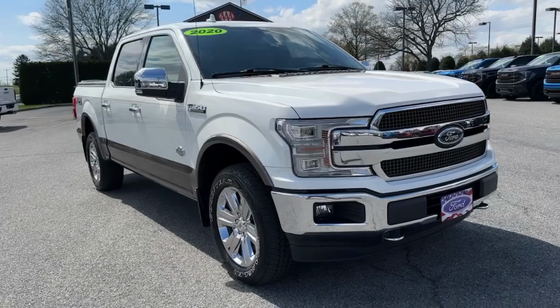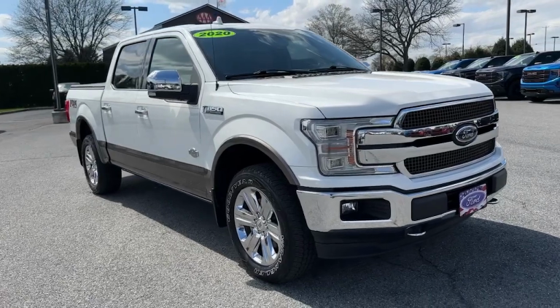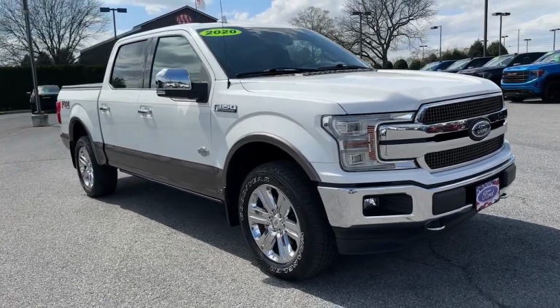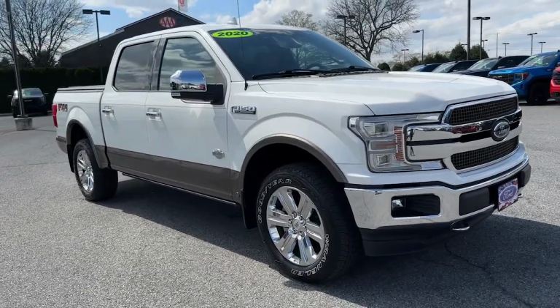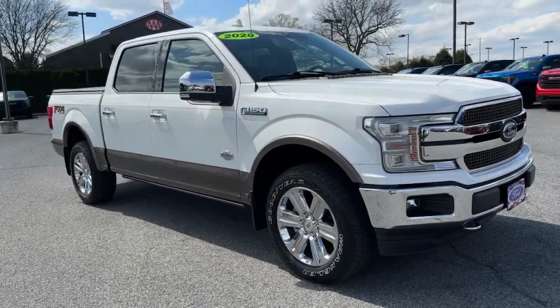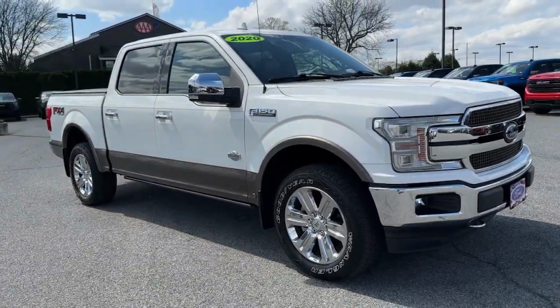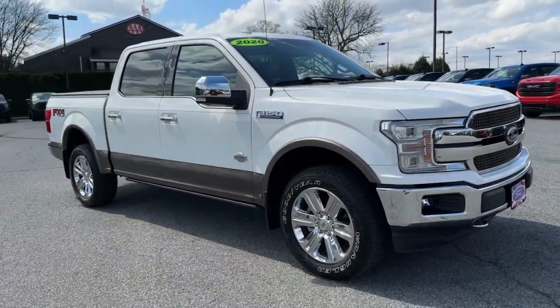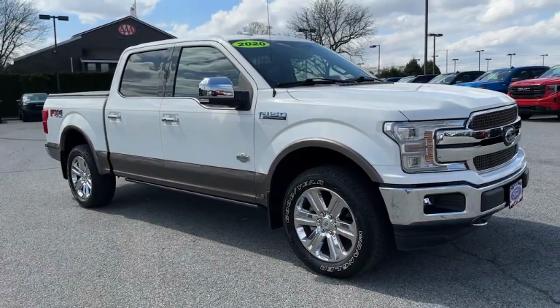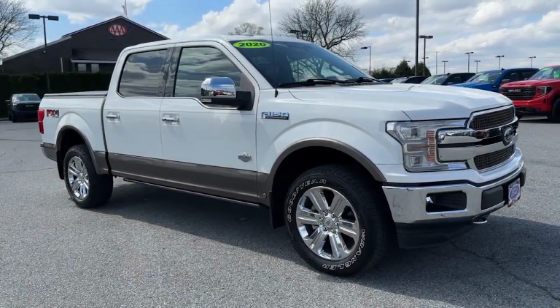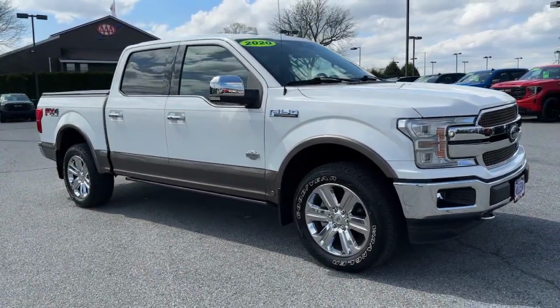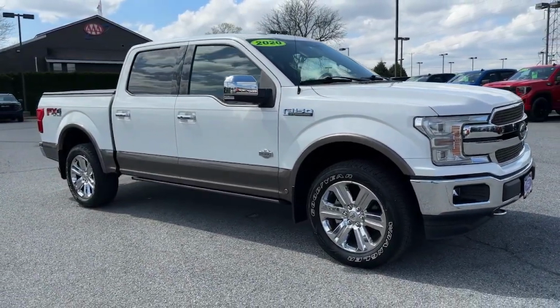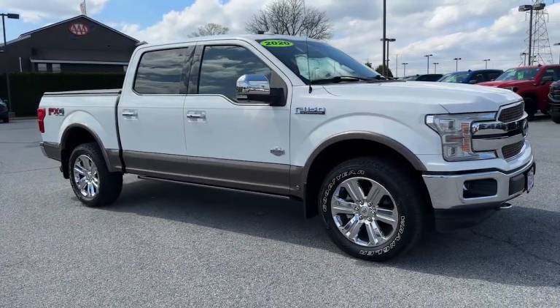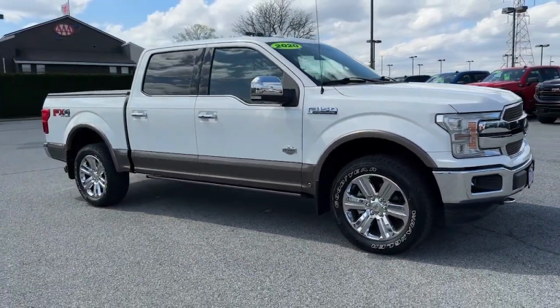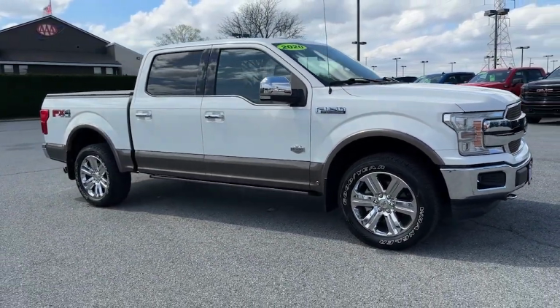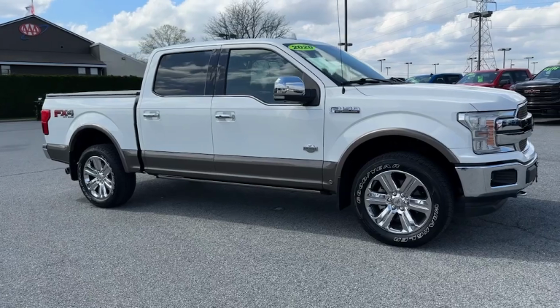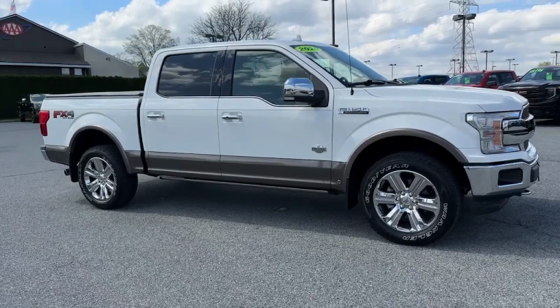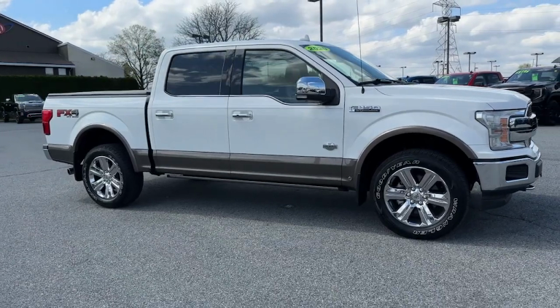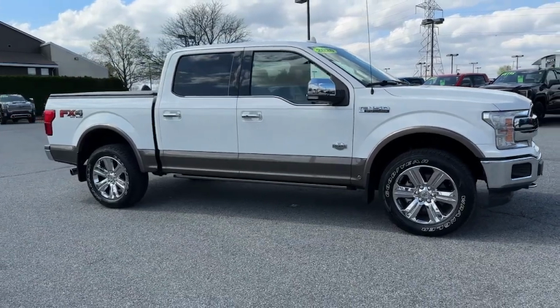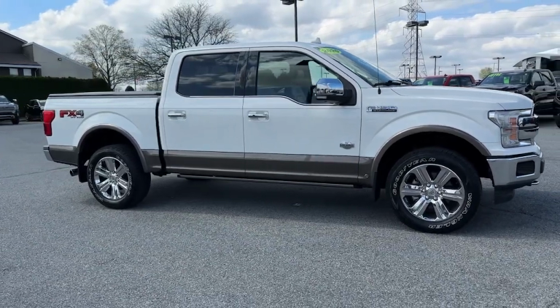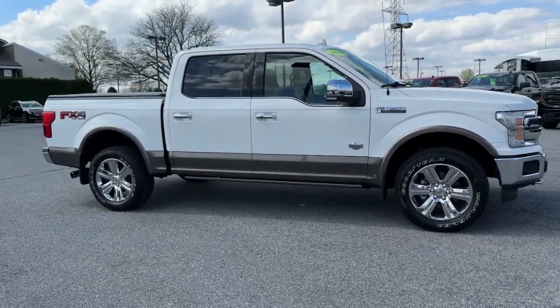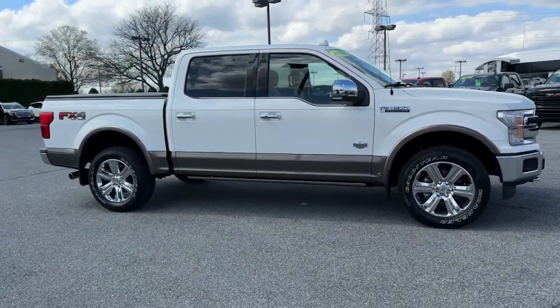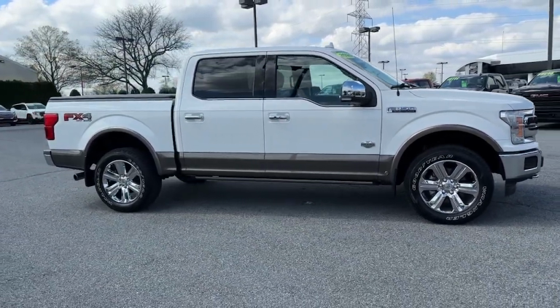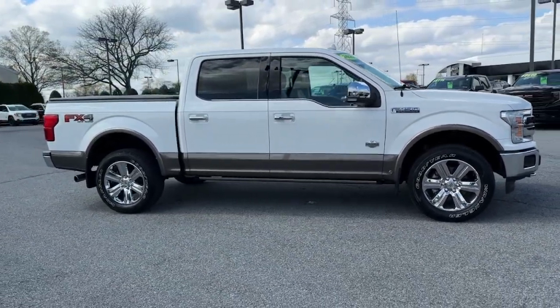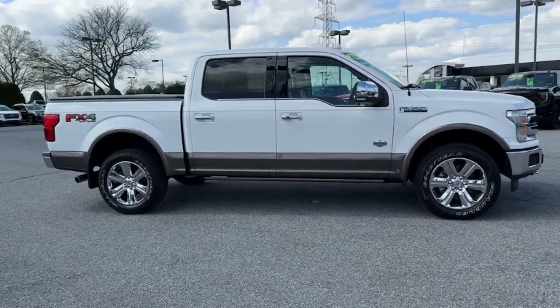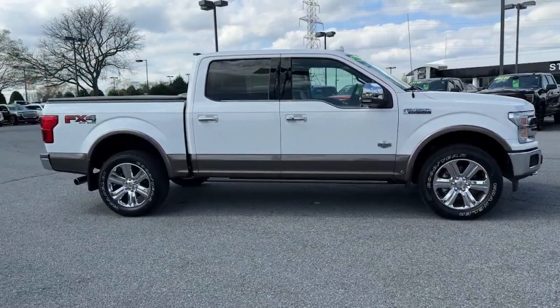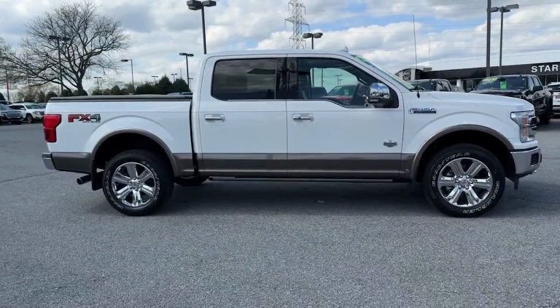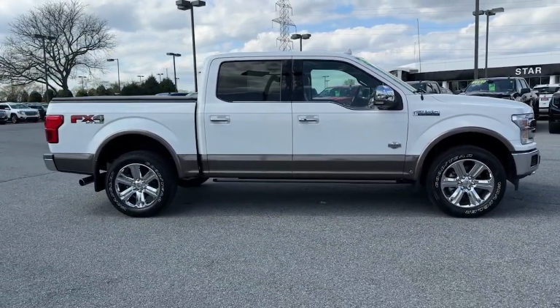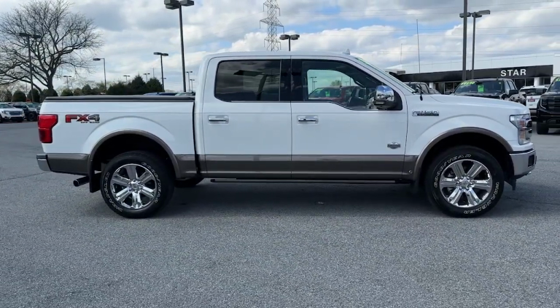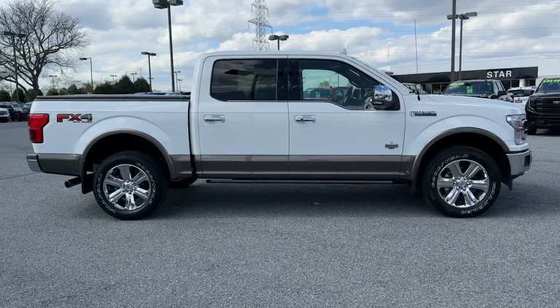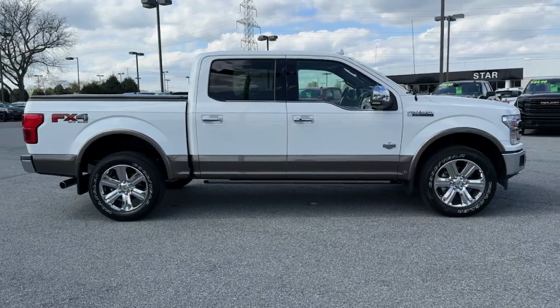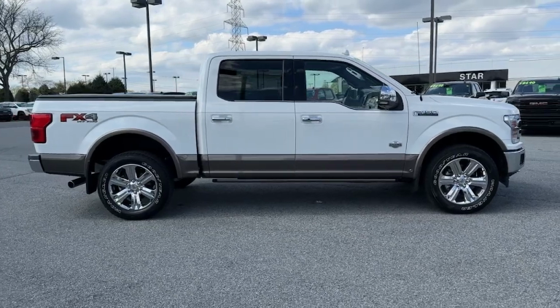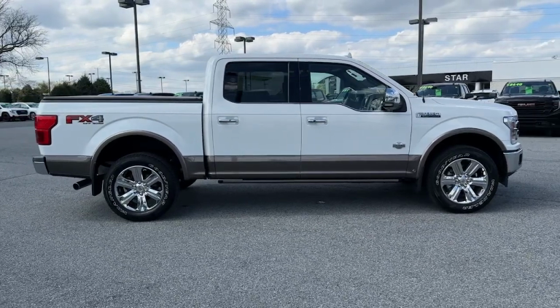Take a closer look at this full-size F-150. It's the light-duty pickup that leverages military-grade aluminum alloy and high-strength steel to produce class-leading towing and payload capabilities.